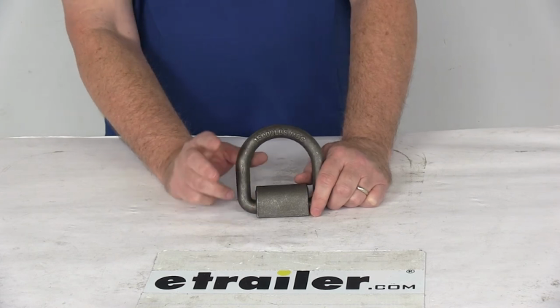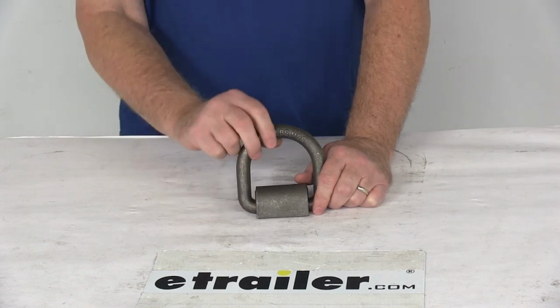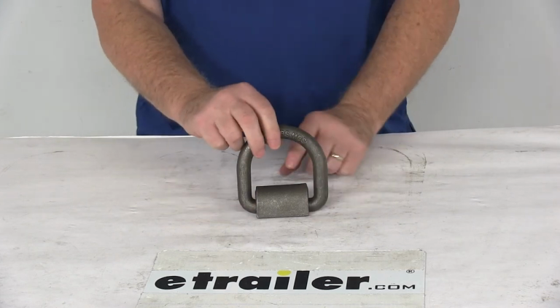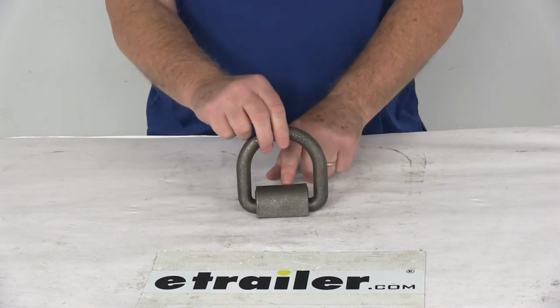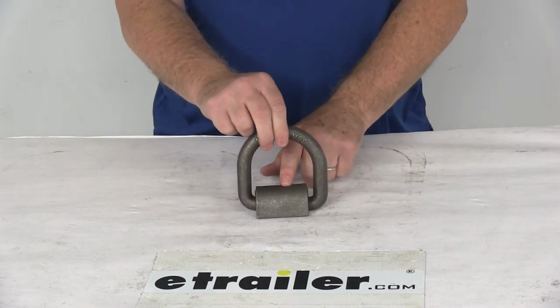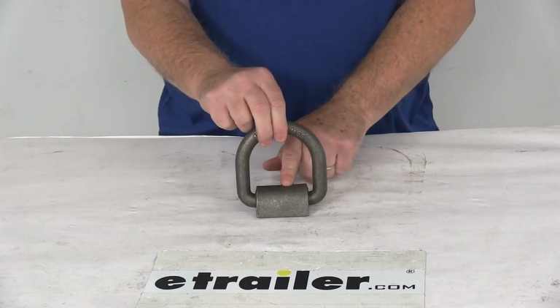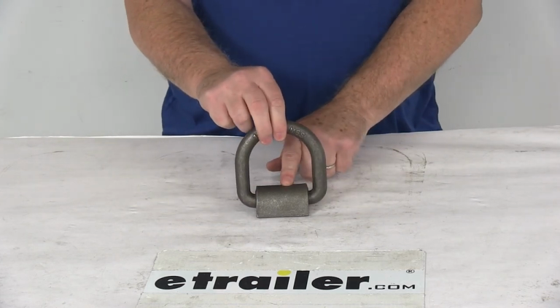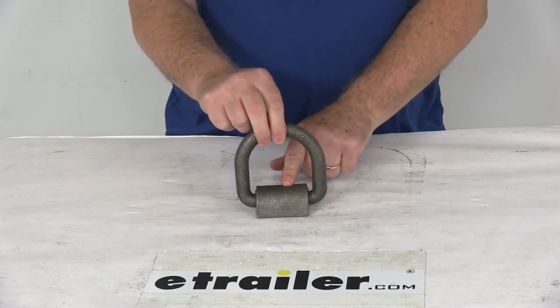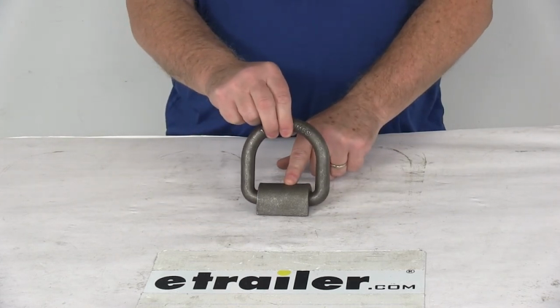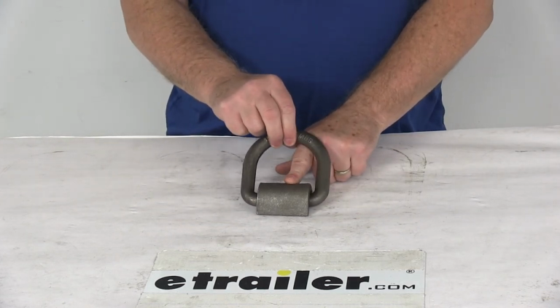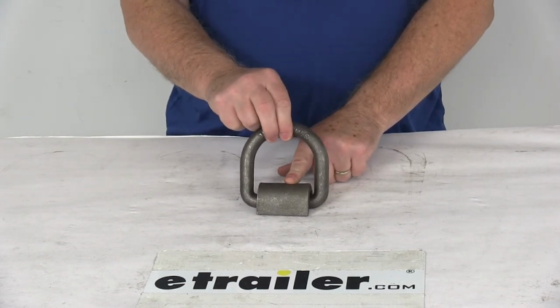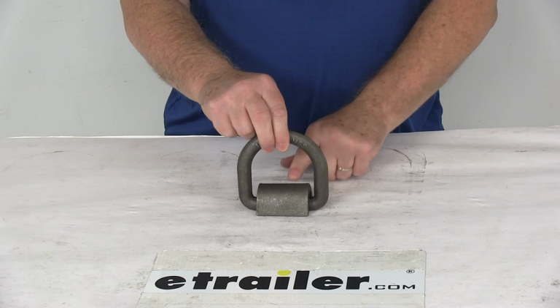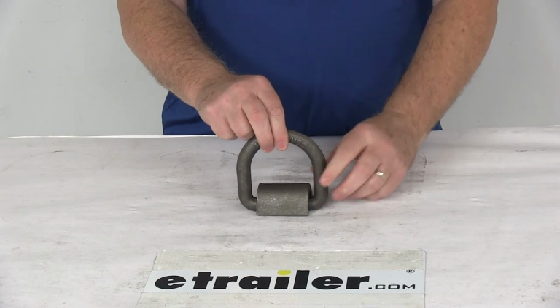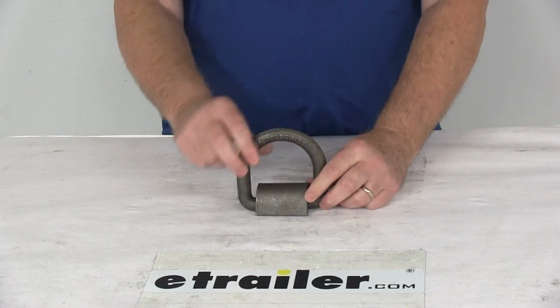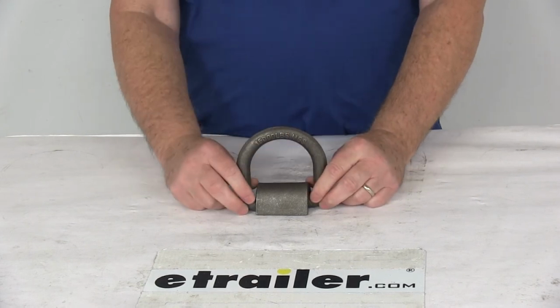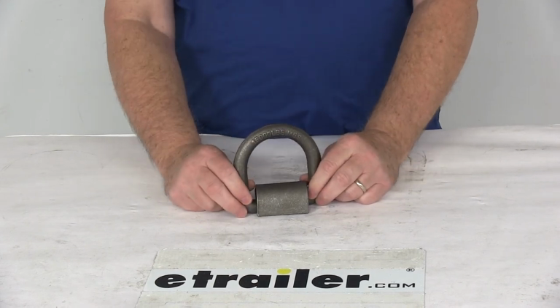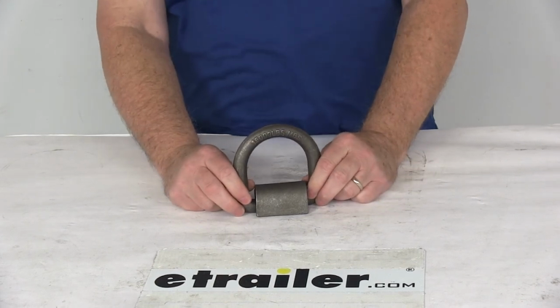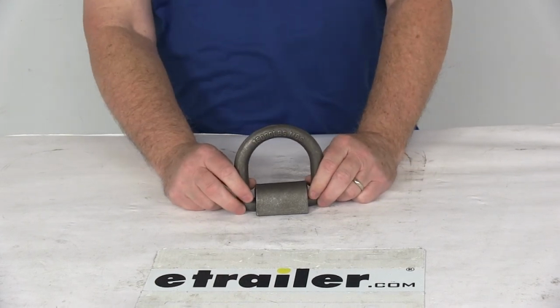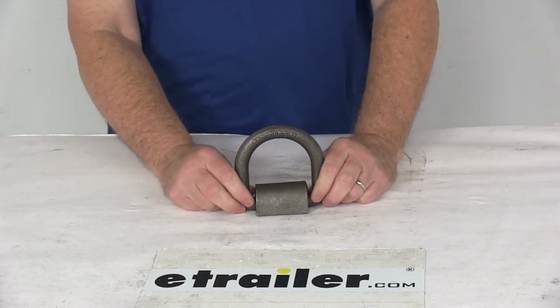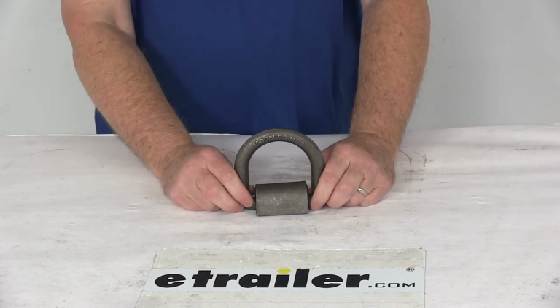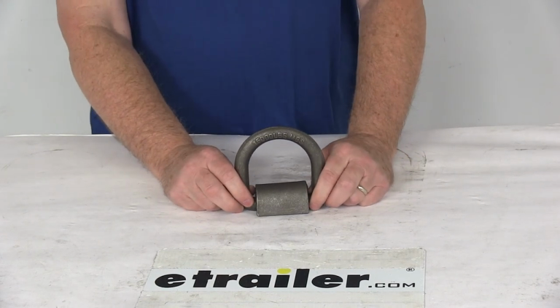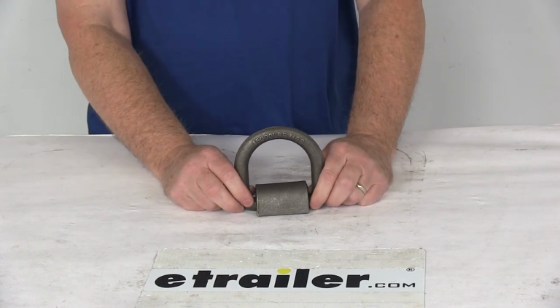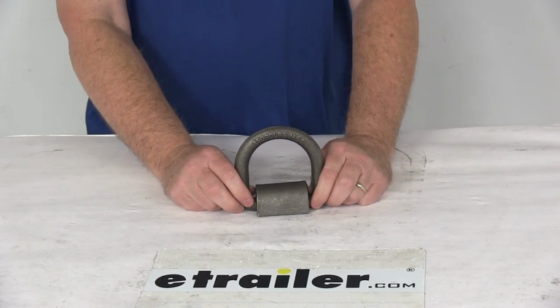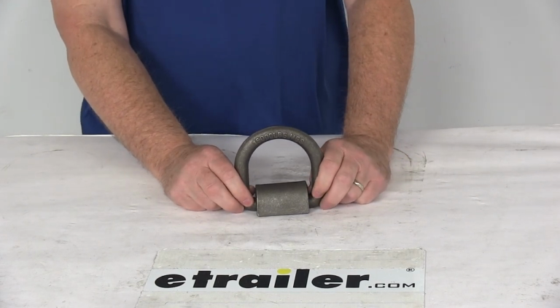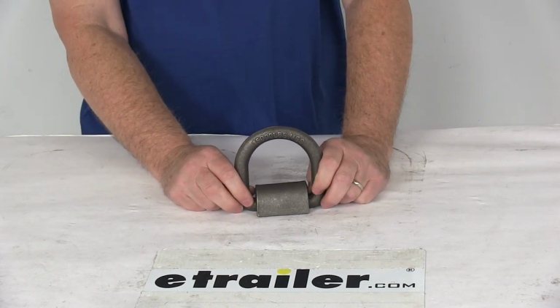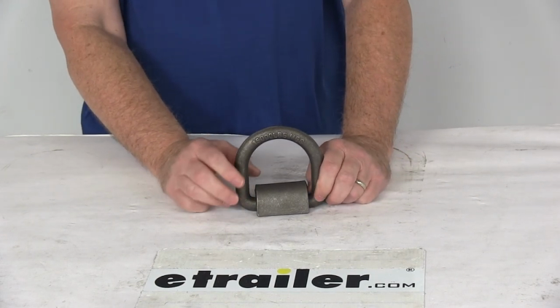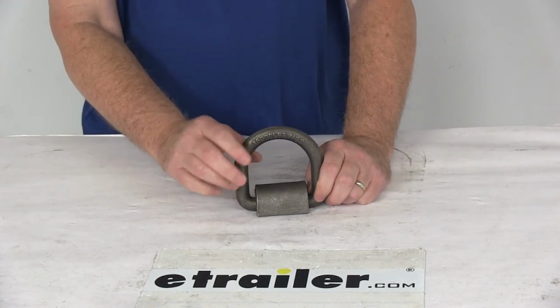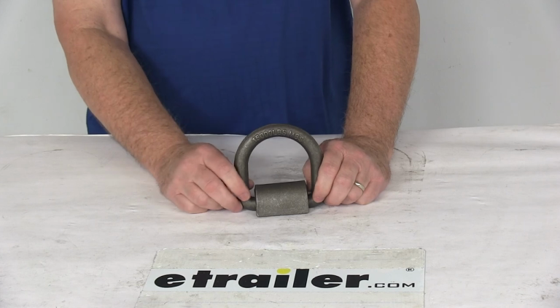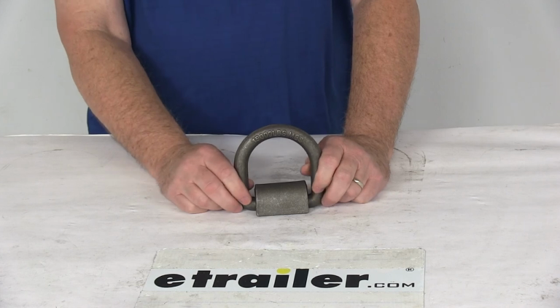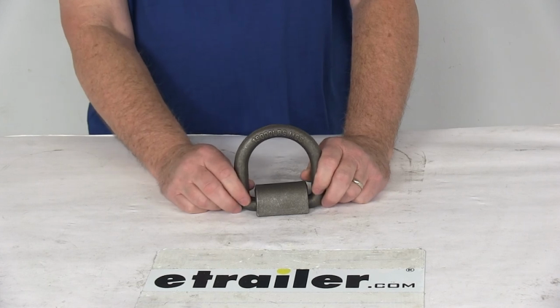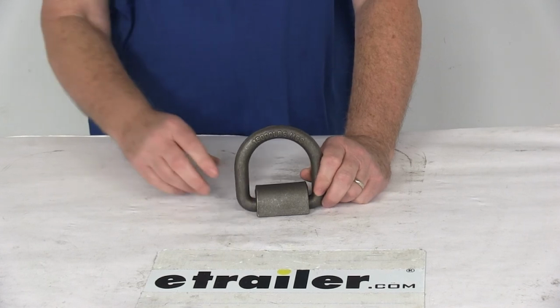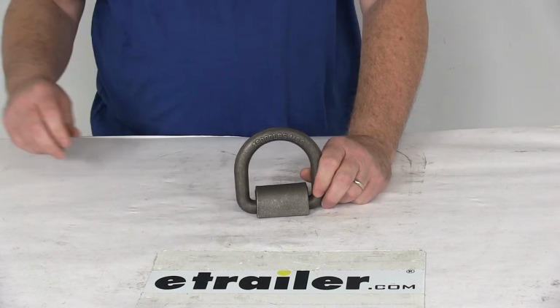It is recommended that you always use anchors in pairs. But that should do it for the review on the Cargo Smart Weld-On Forged D-Ring Tie-Down Anchor with the 5,000 pound working load limit.